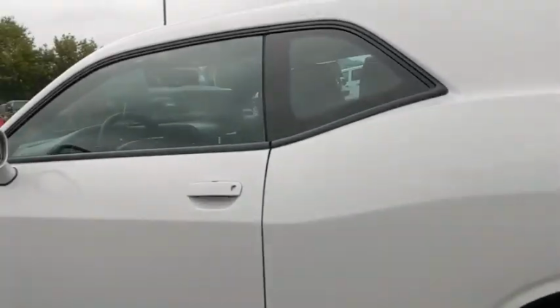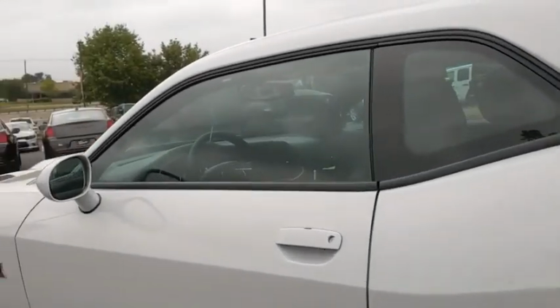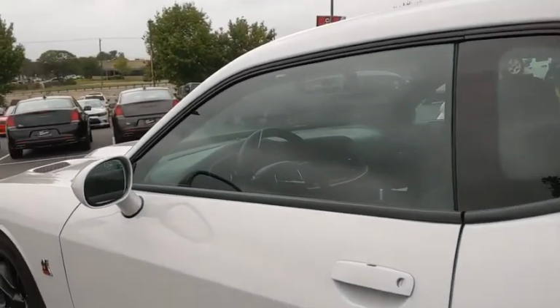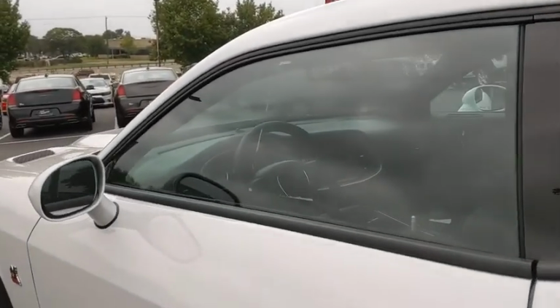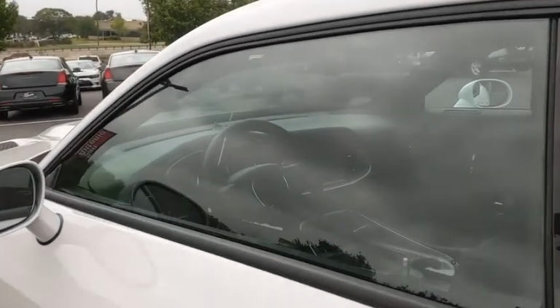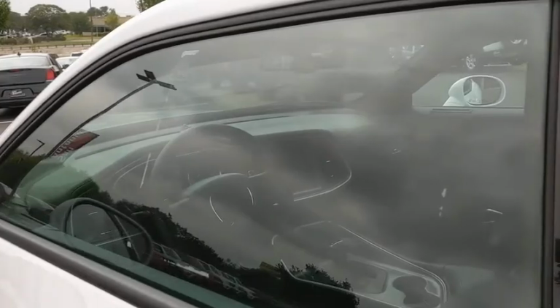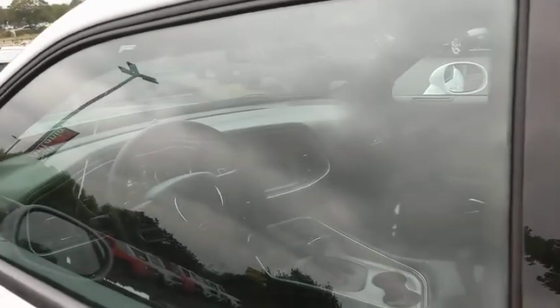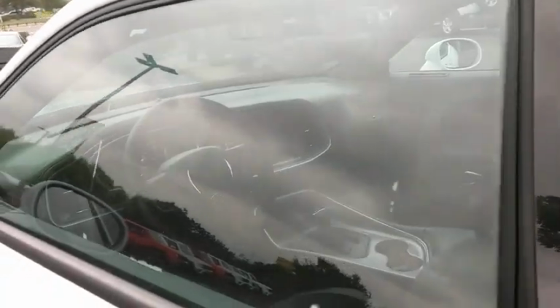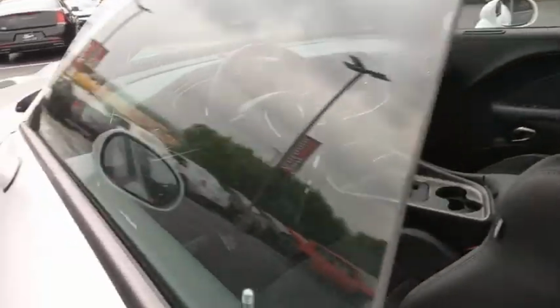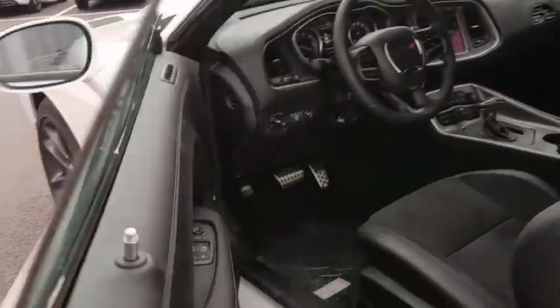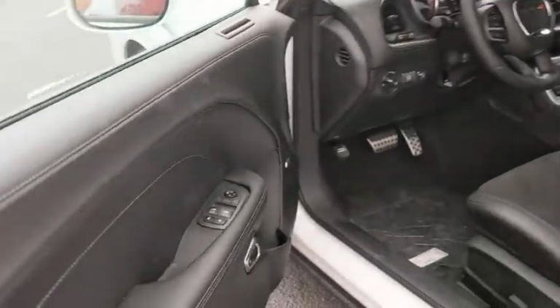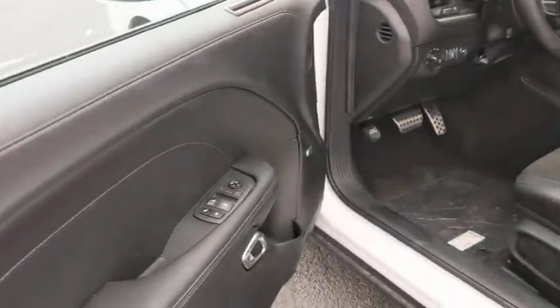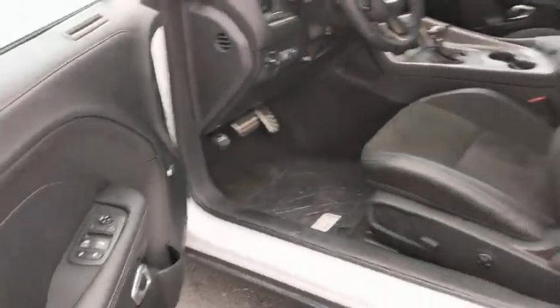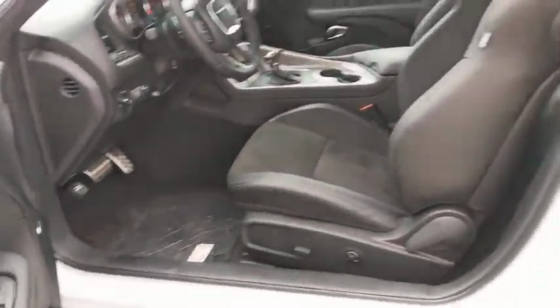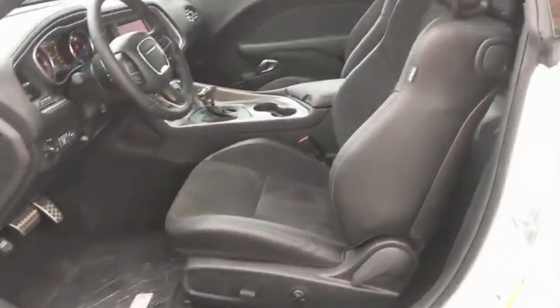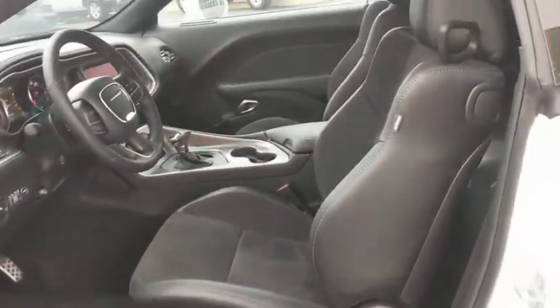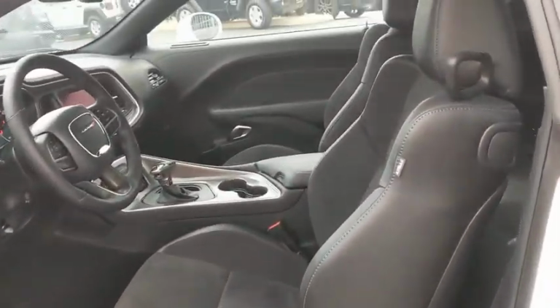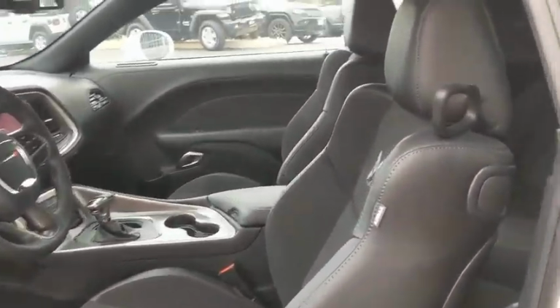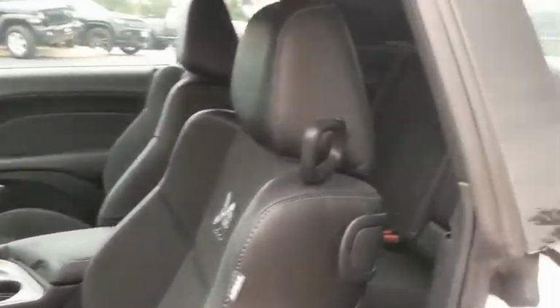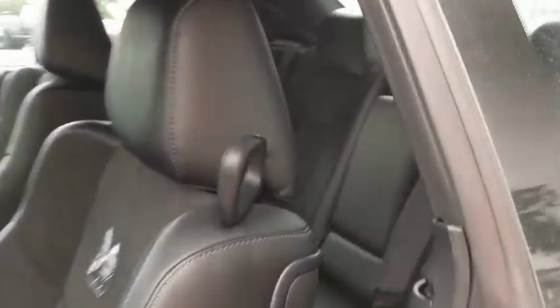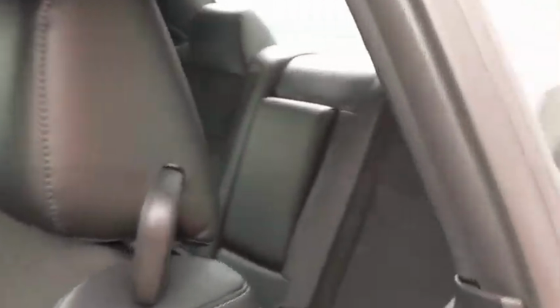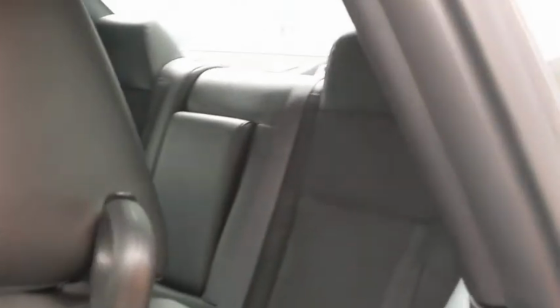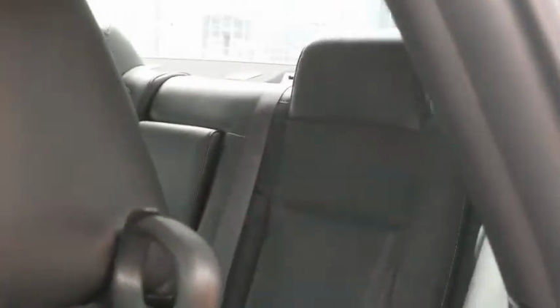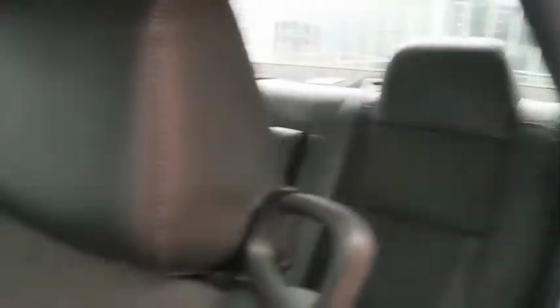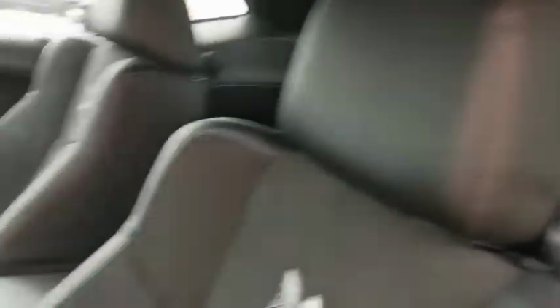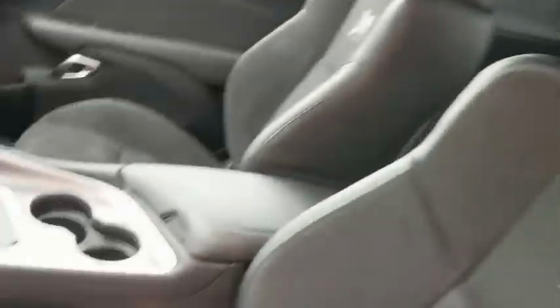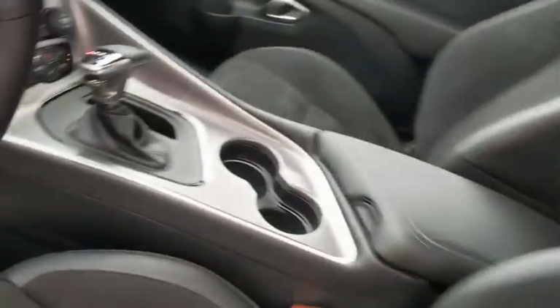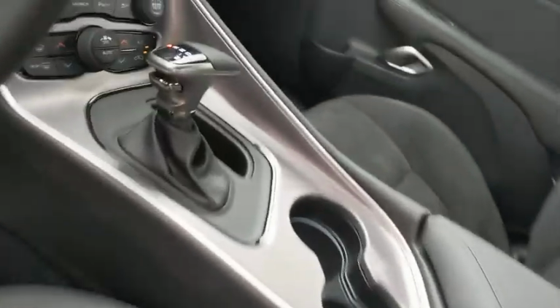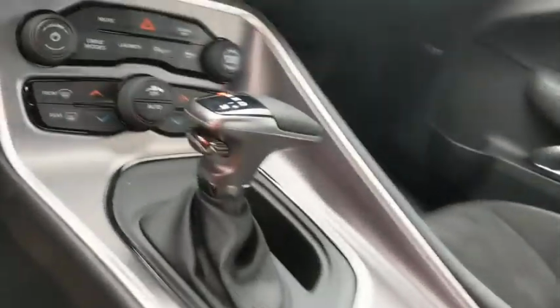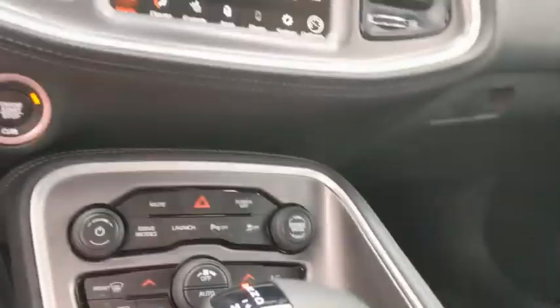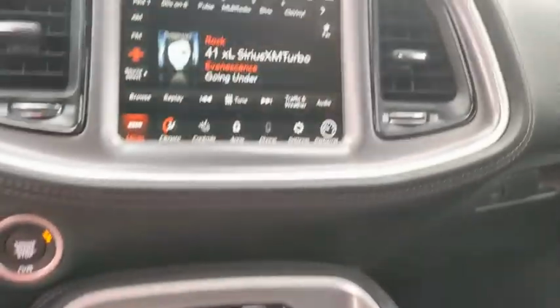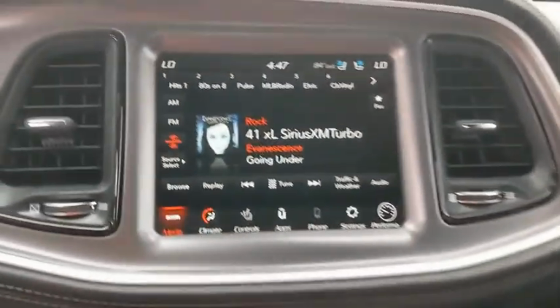Power windows, rear window defroster, trip computer, heated front seats, fog lights, Sirius satellite radio, brake assist, HD radio, remote keyless entry.